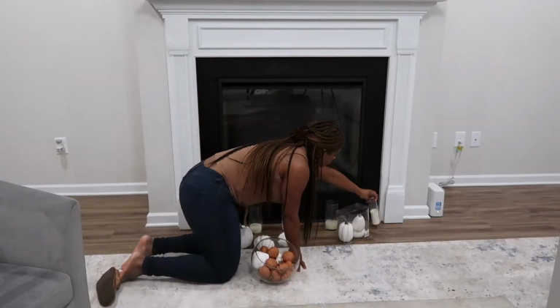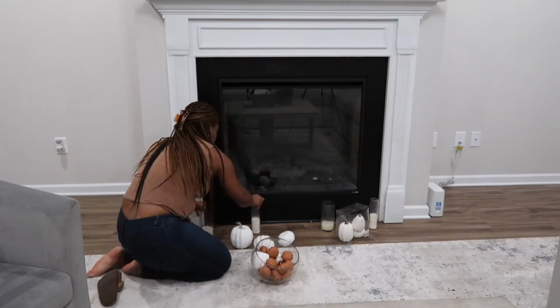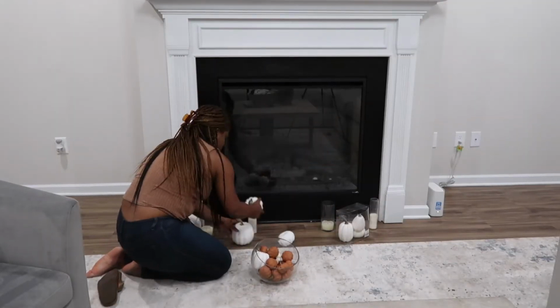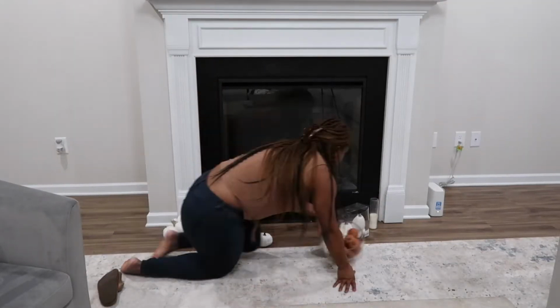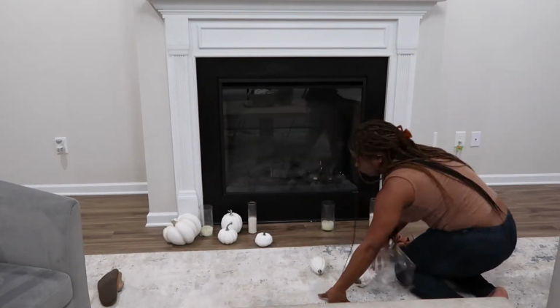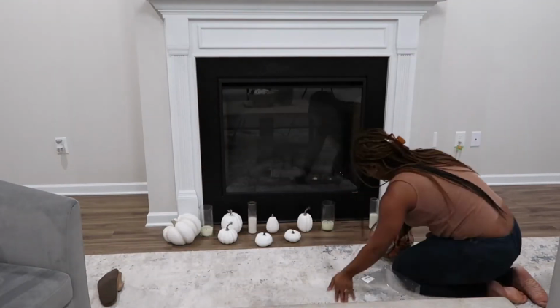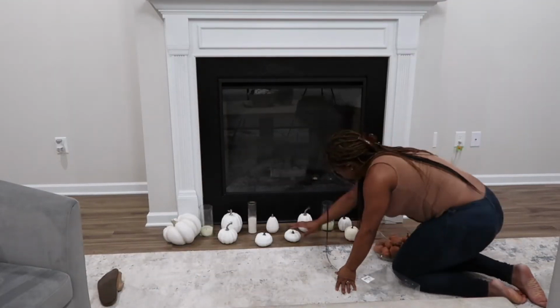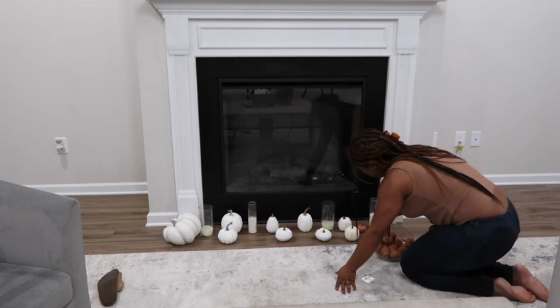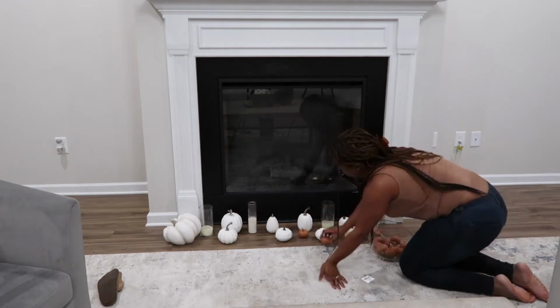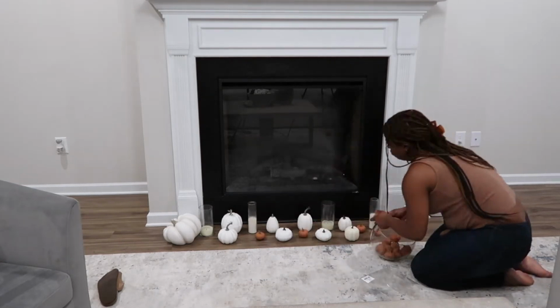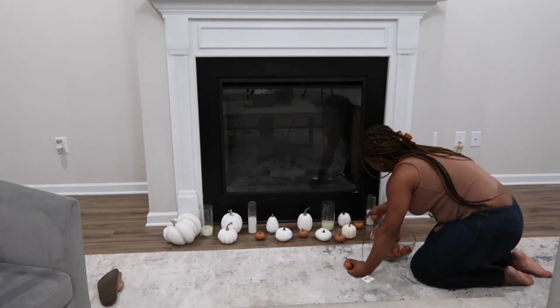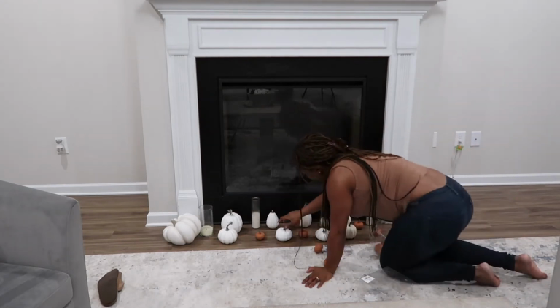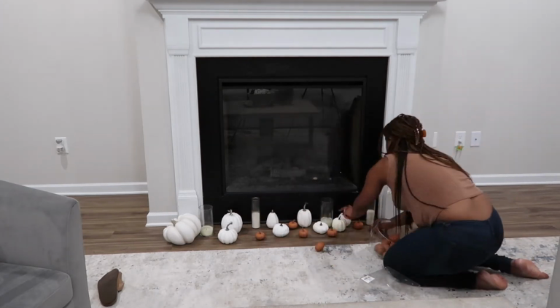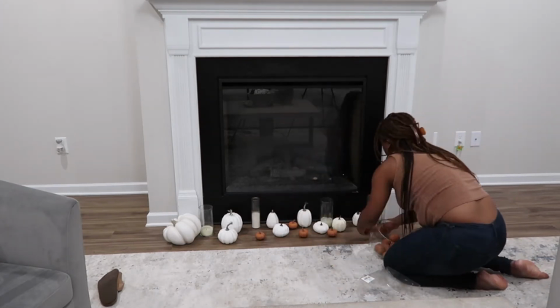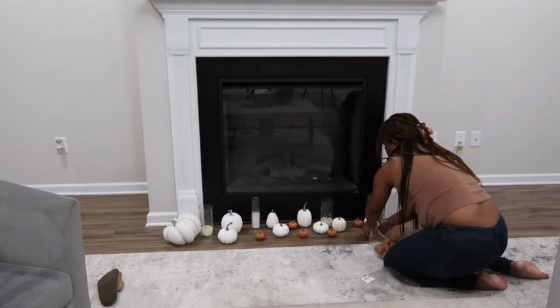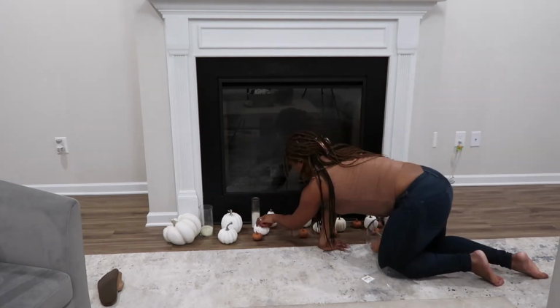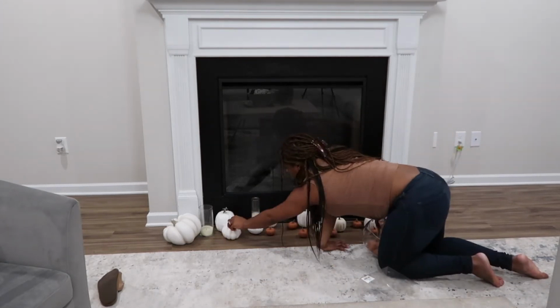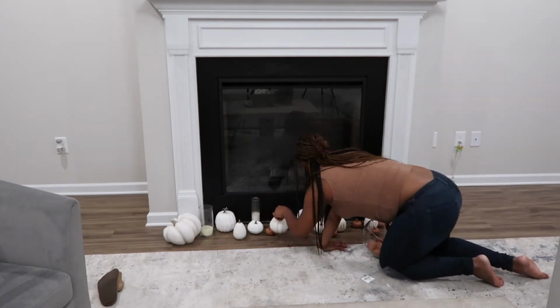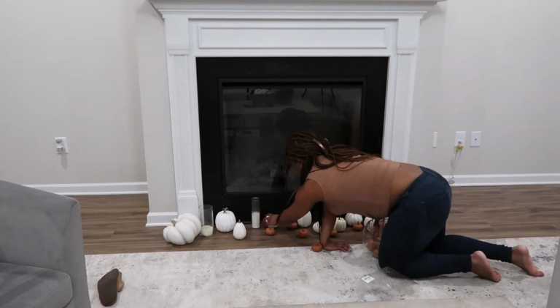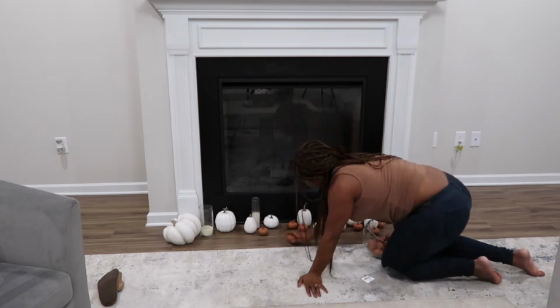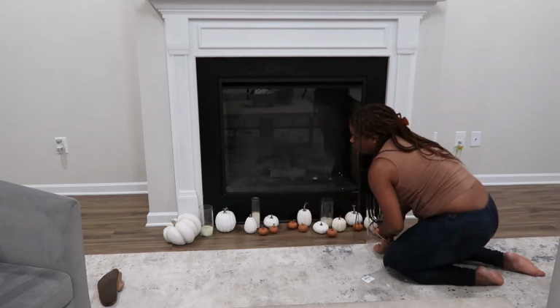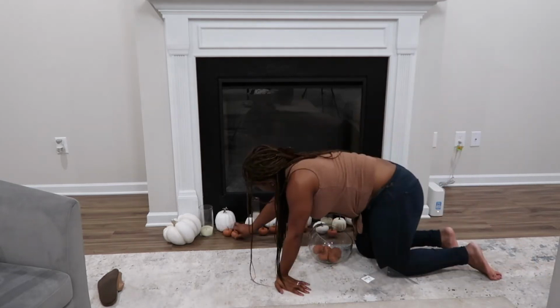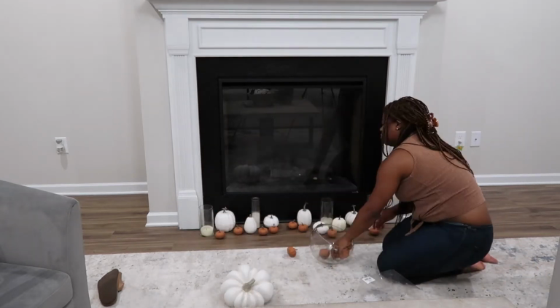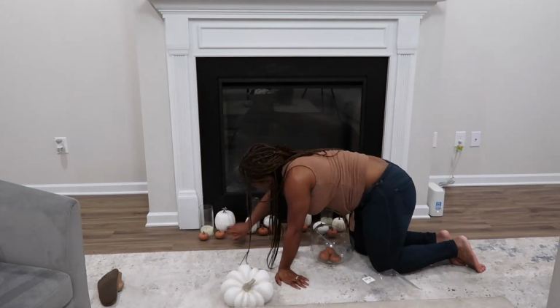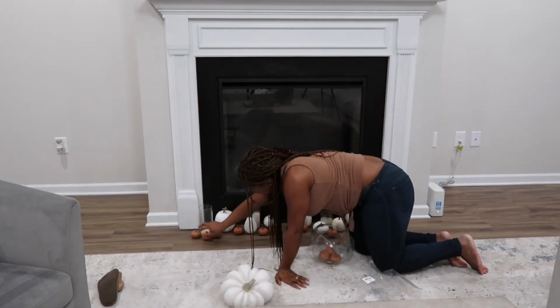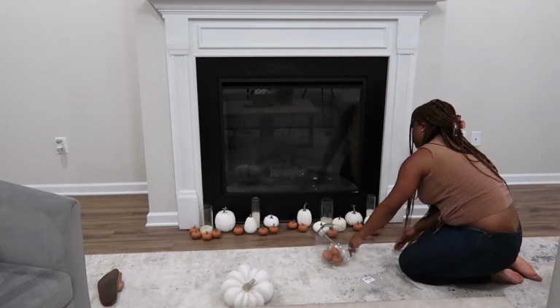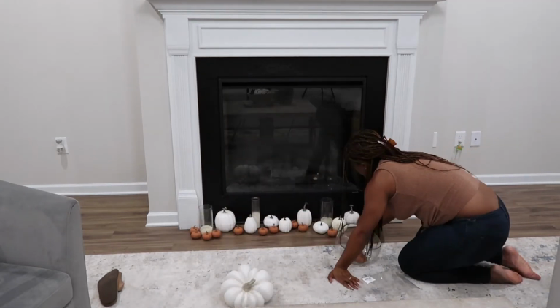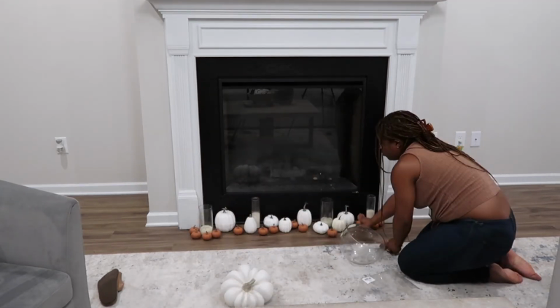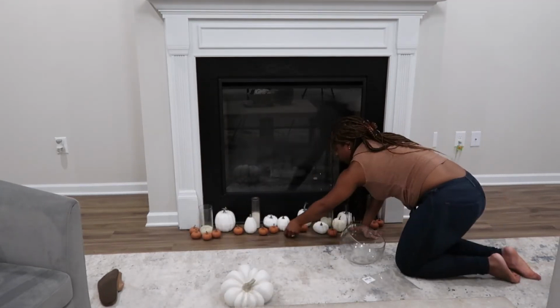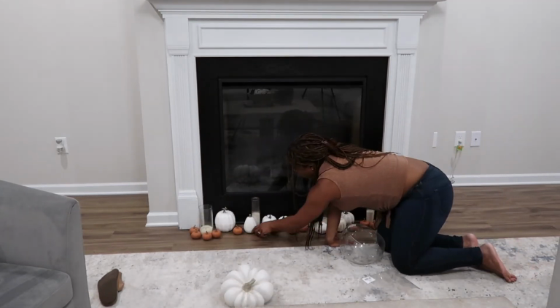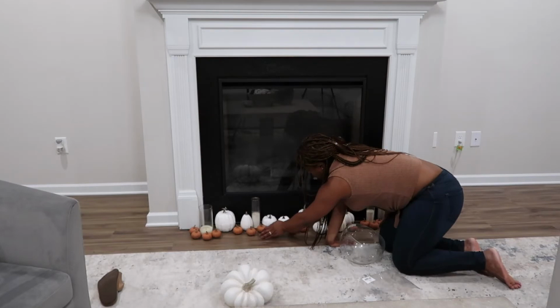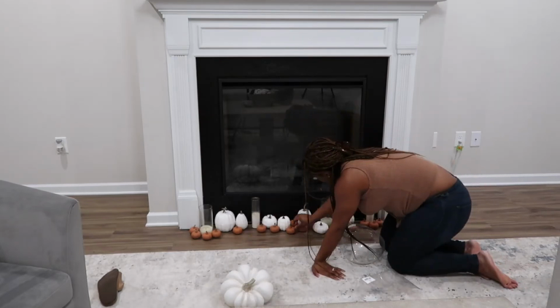Moving on to the fireplace. I really wanted to recreate the look that I did last year, so I just added pumpkins and candles, kind of similar to the look from last year, but I added the burnt orange pumpkins that I got from Target here just to give it a little pop of color. I really love how it turned out.